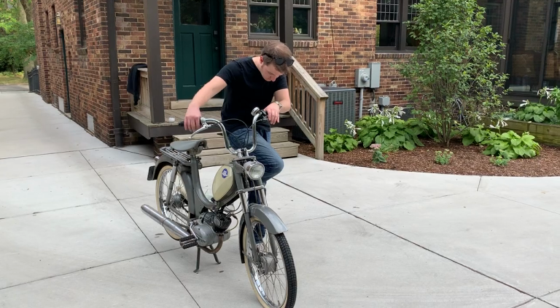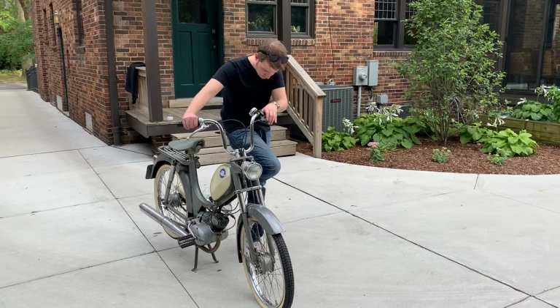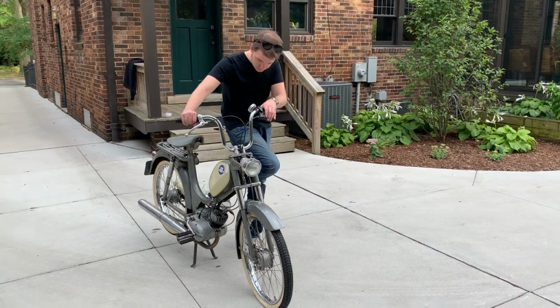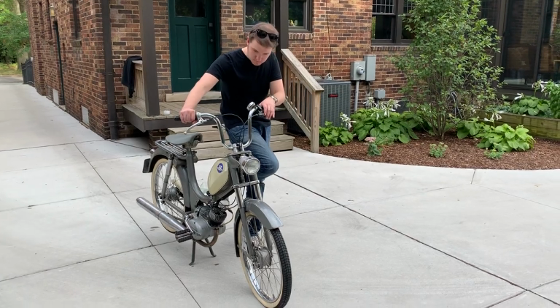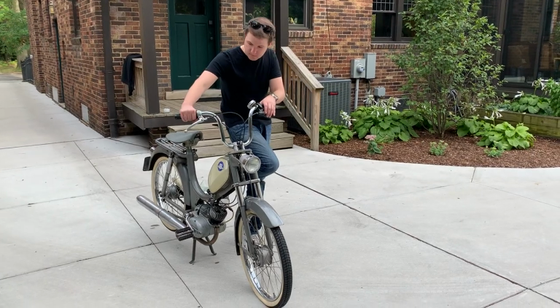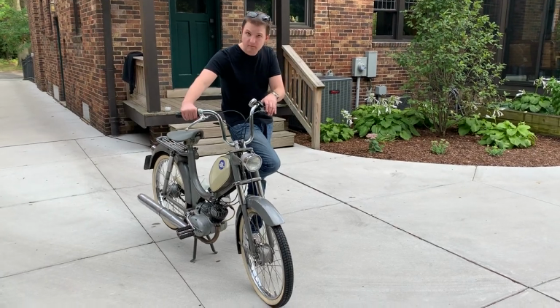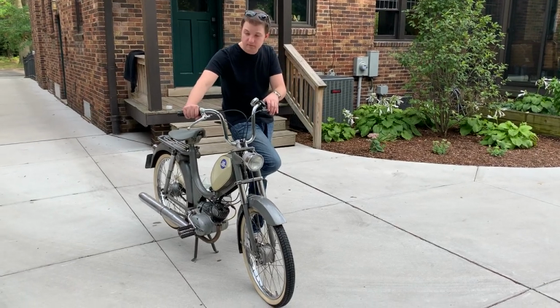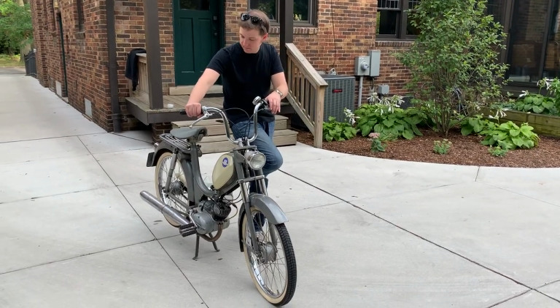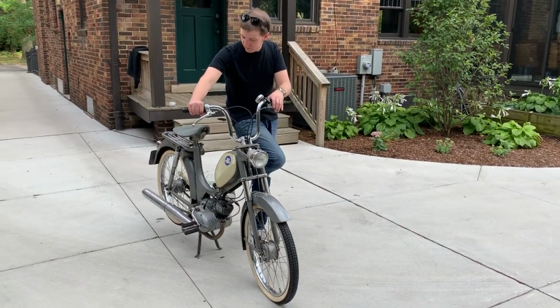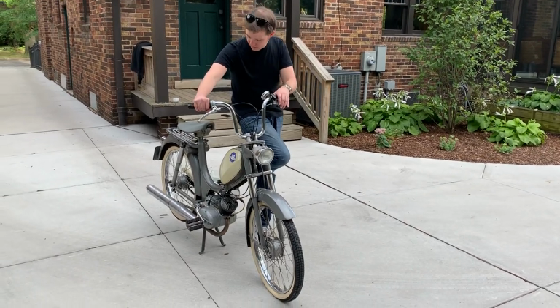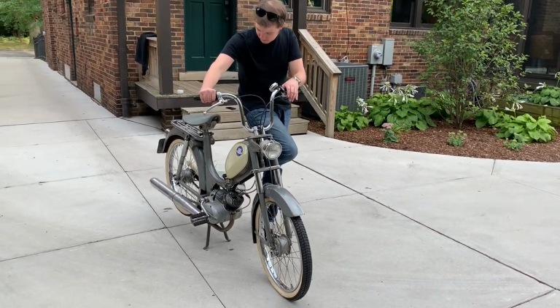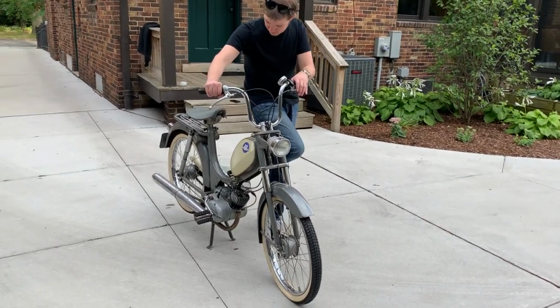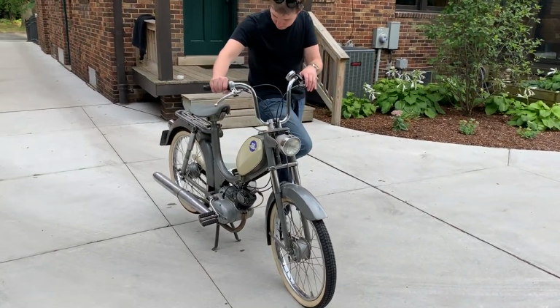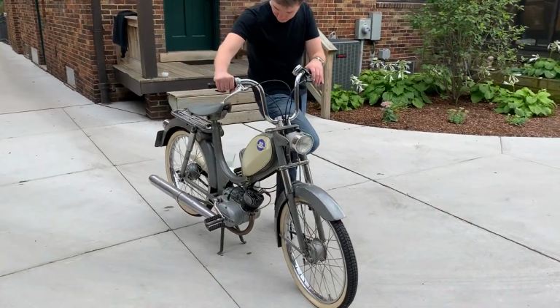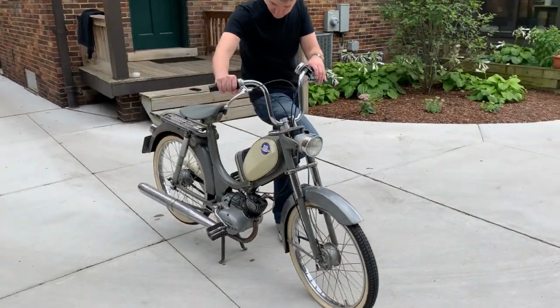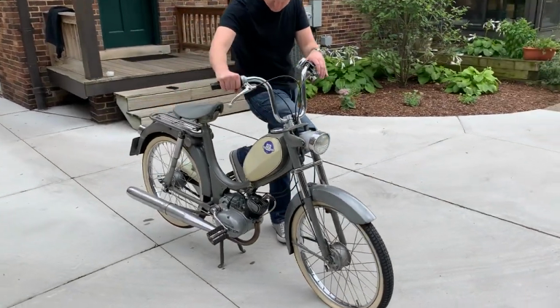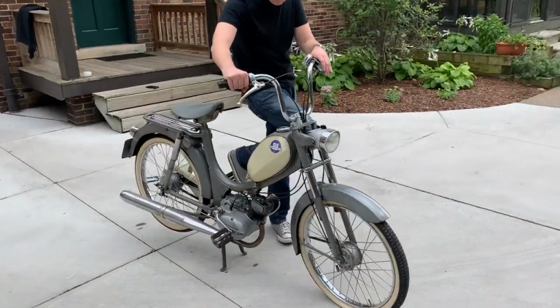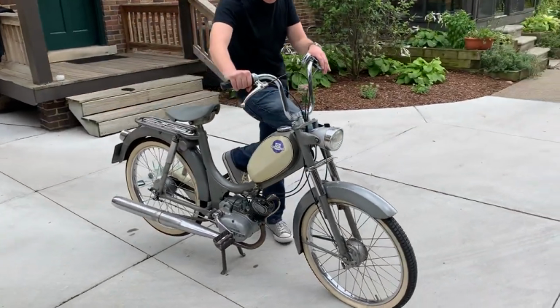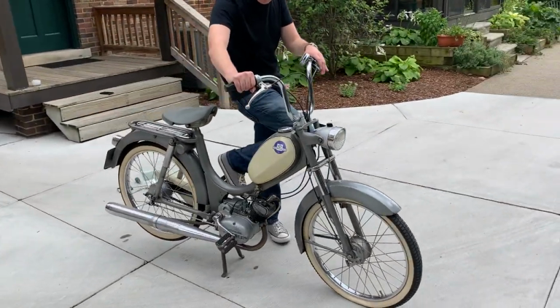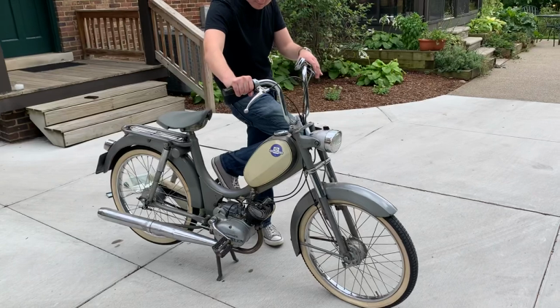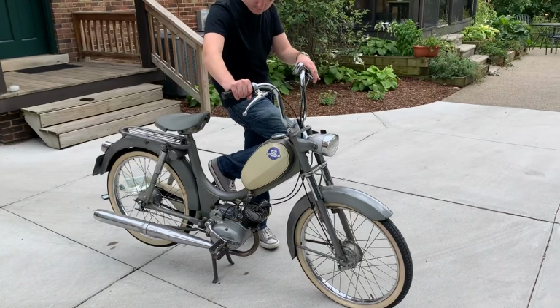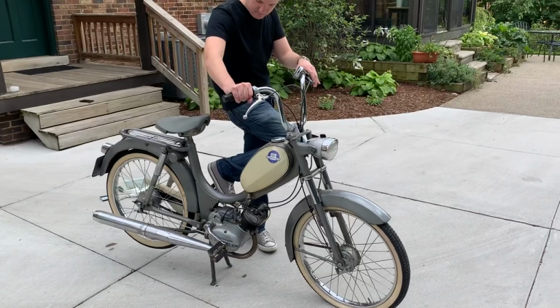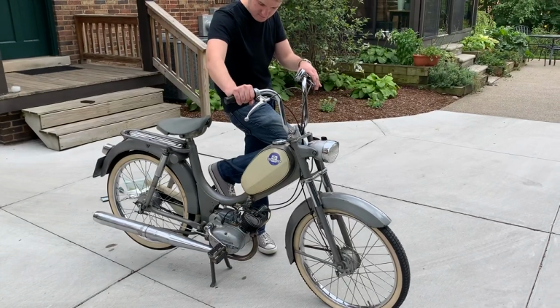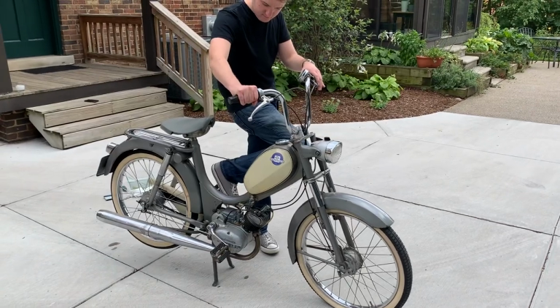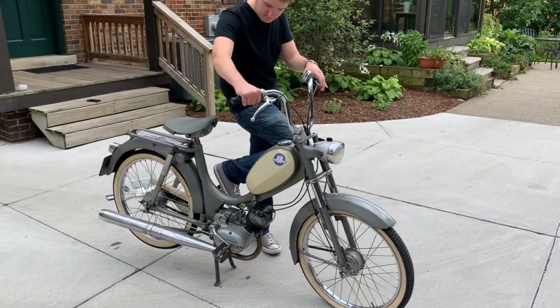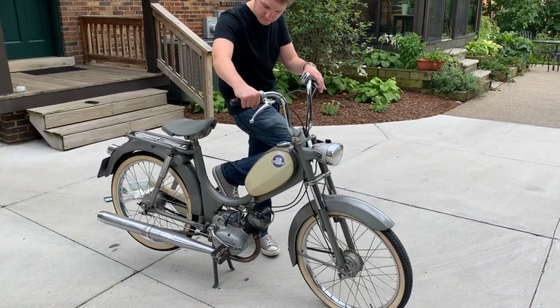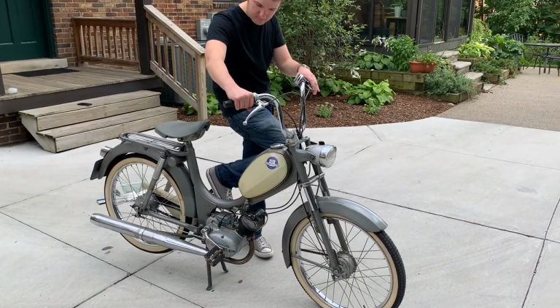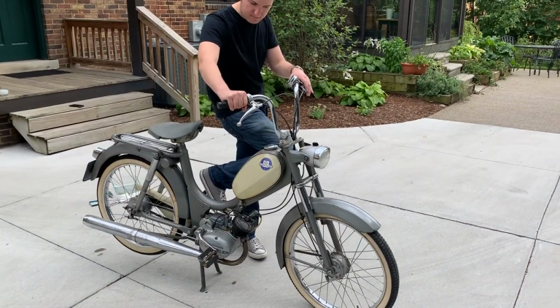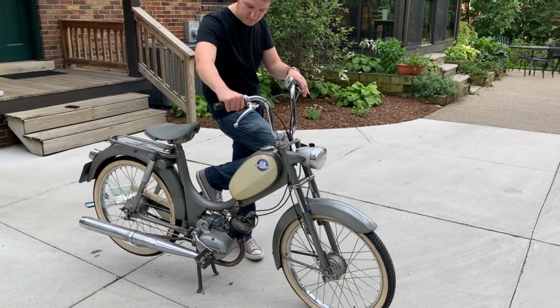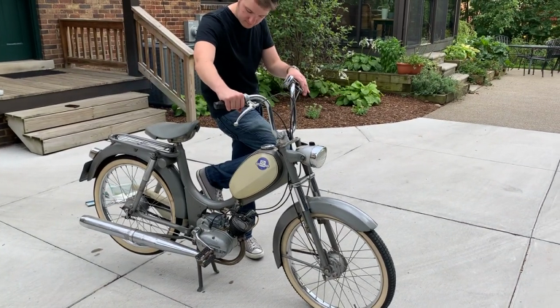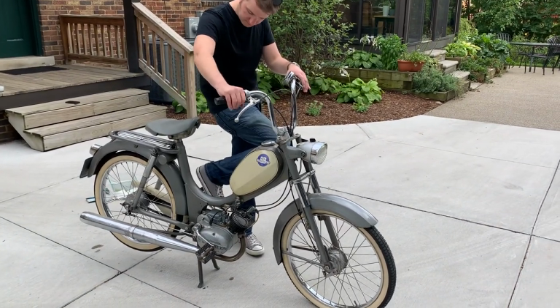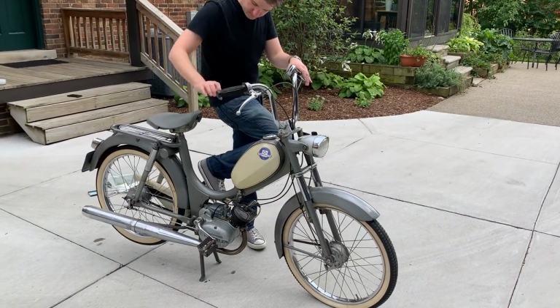Here she is. Sounds great. Brandon's holding the pedal down so that it doesn't rub completely out of control.